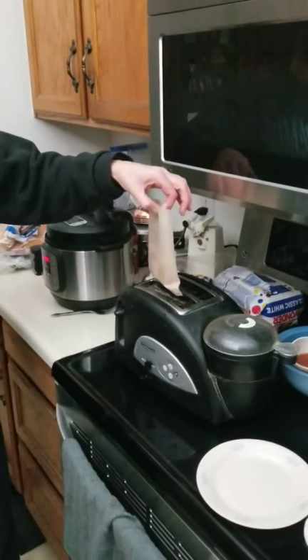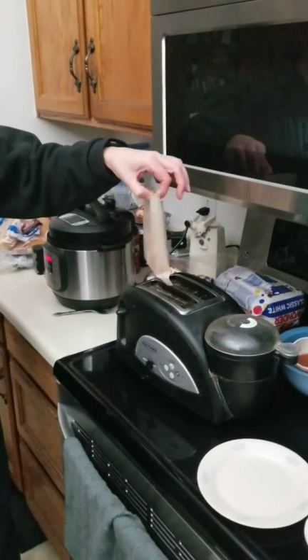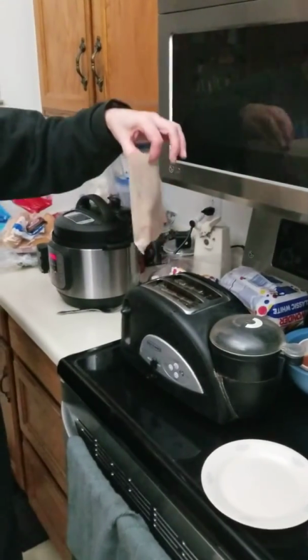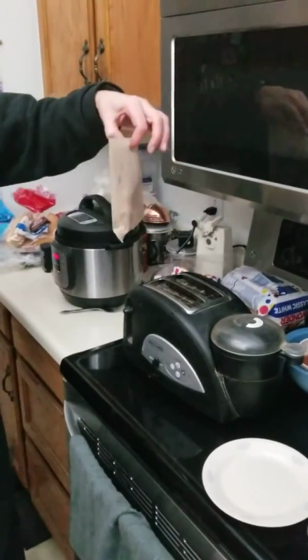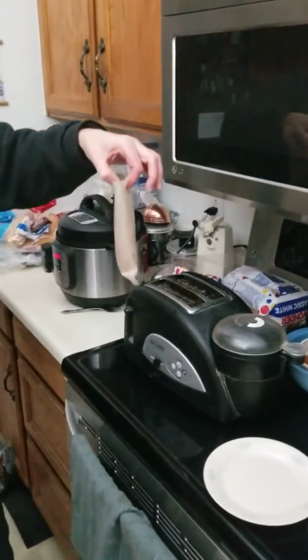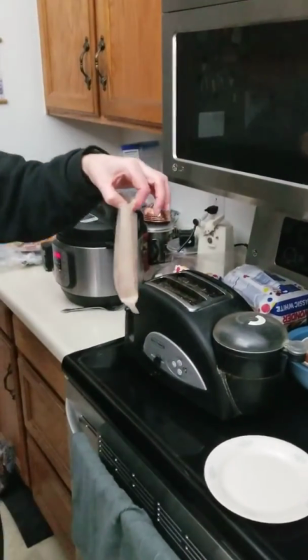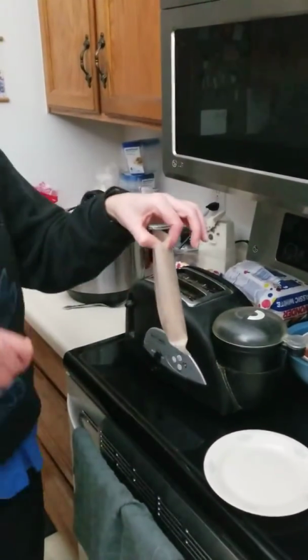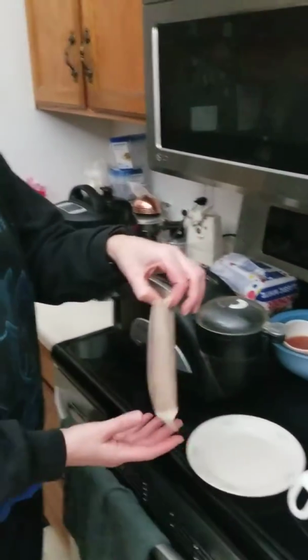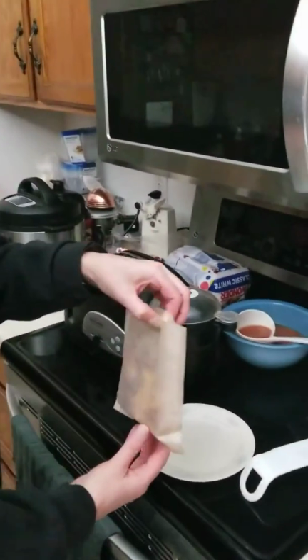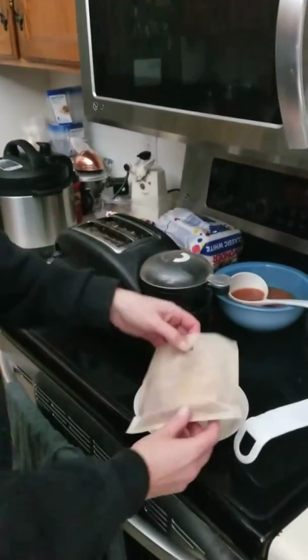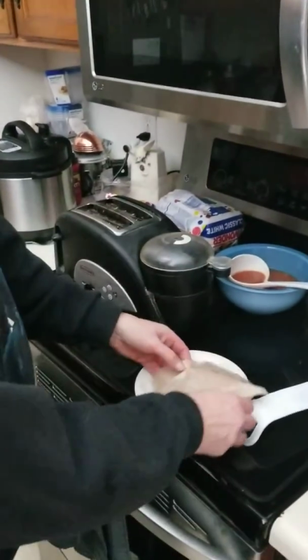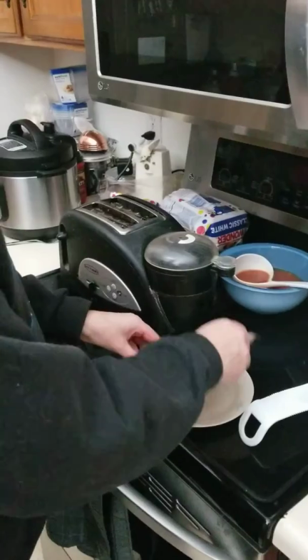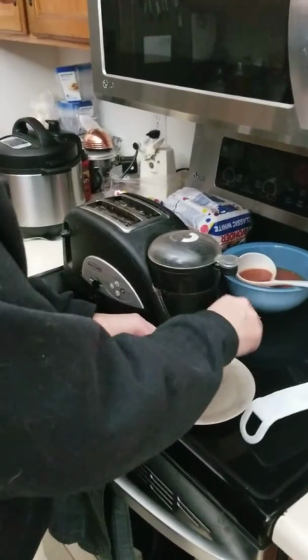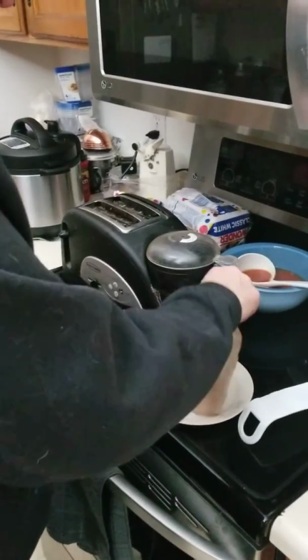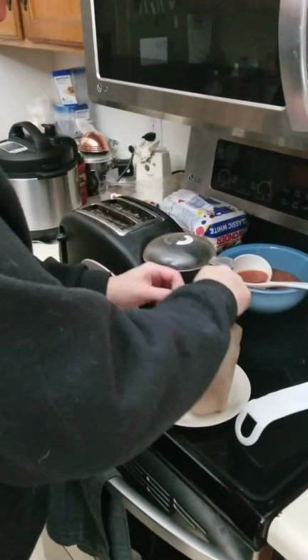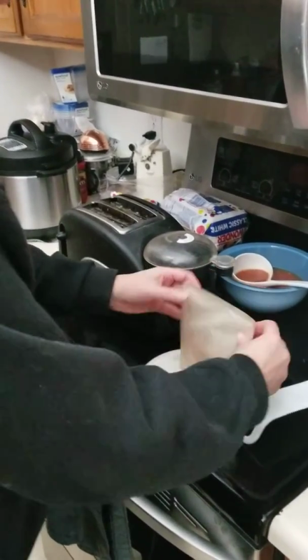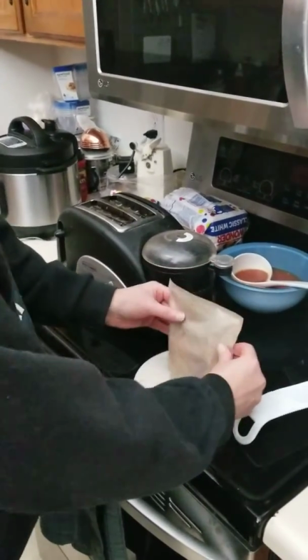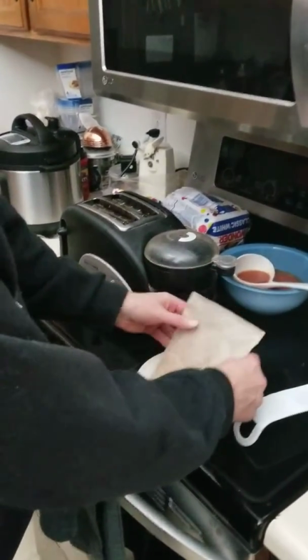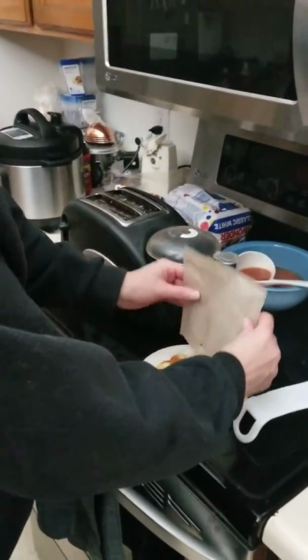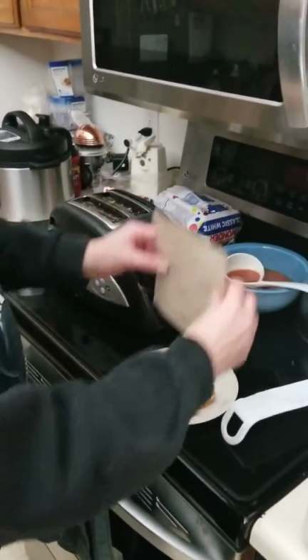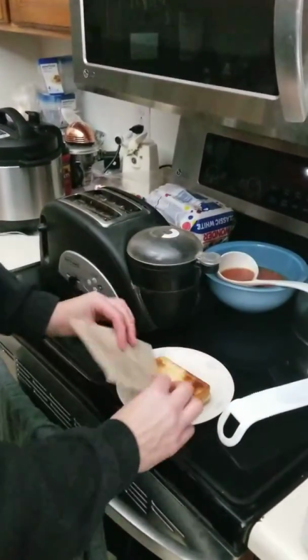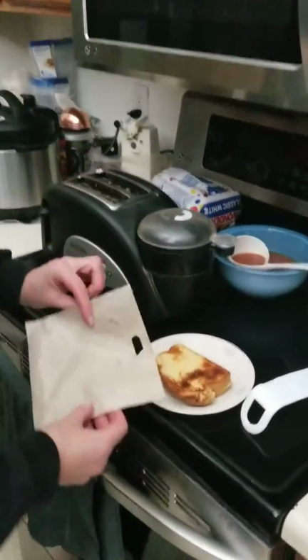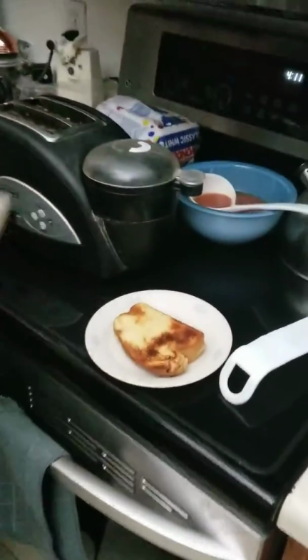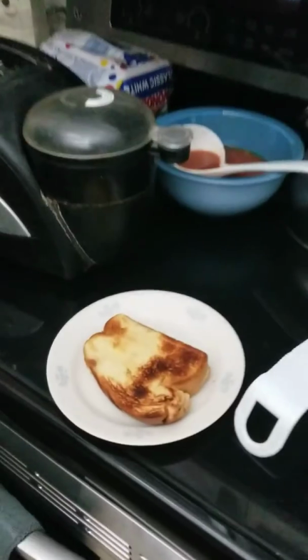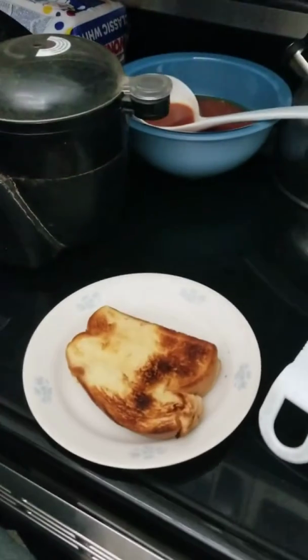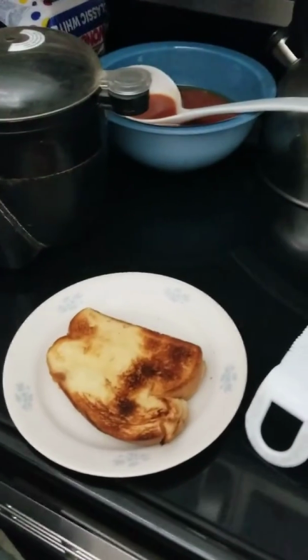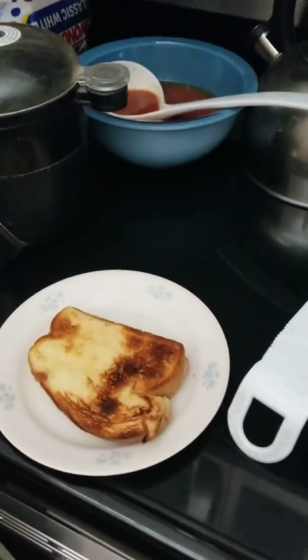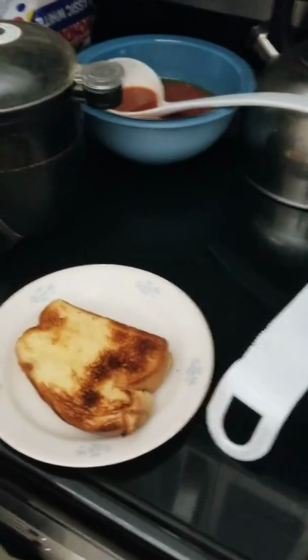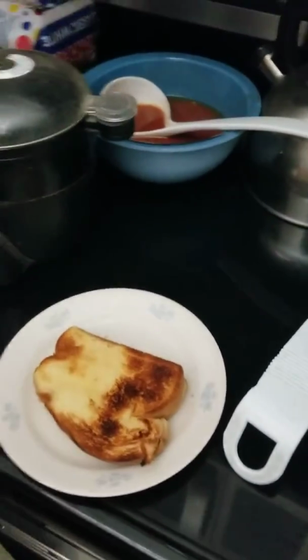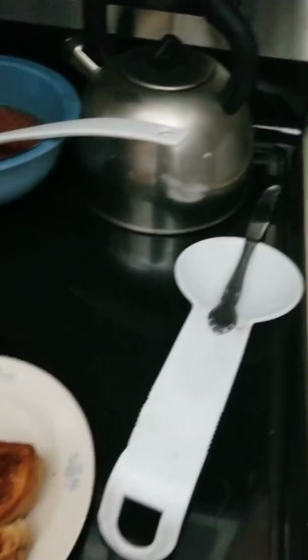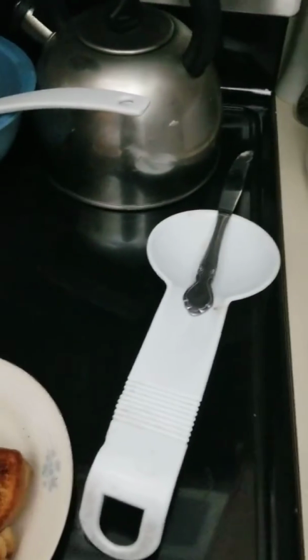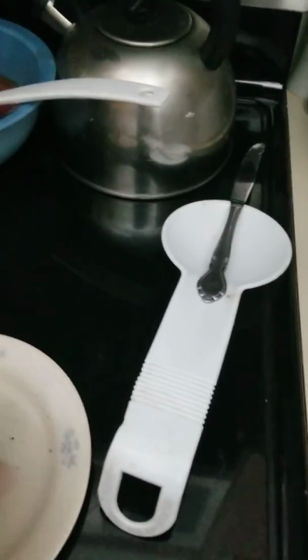Next time I'm not going to put the butter on first — we're going to do it and then butter when we pull it out. But there it is, it looks pretty good, and nothing came out of the bag.